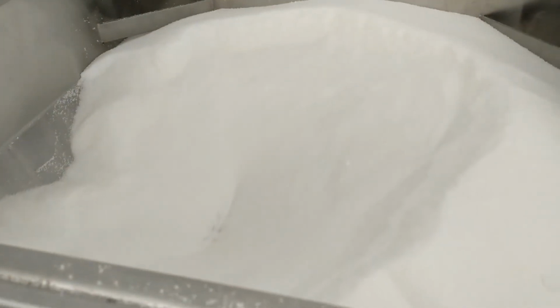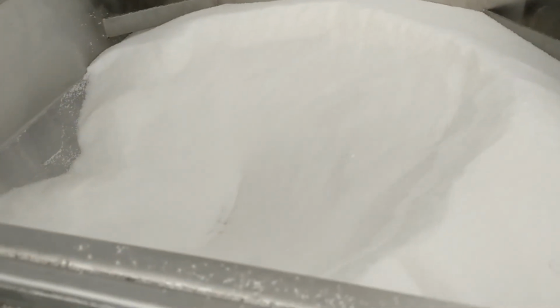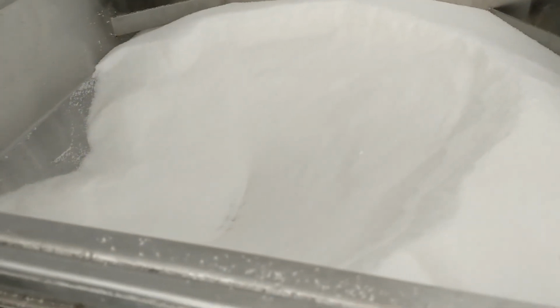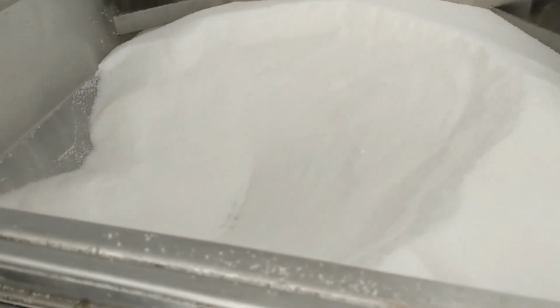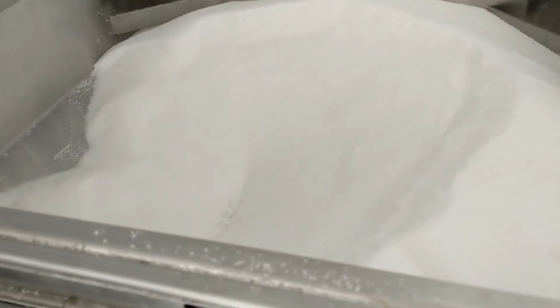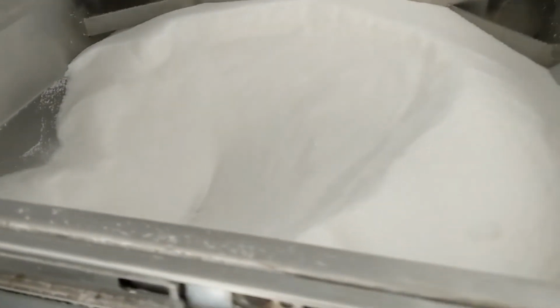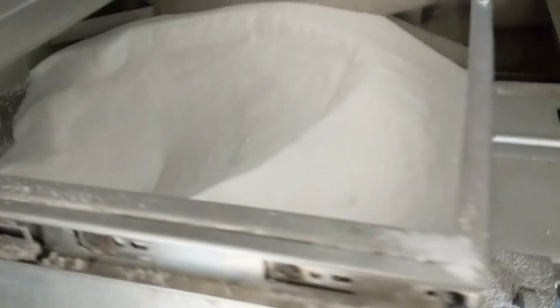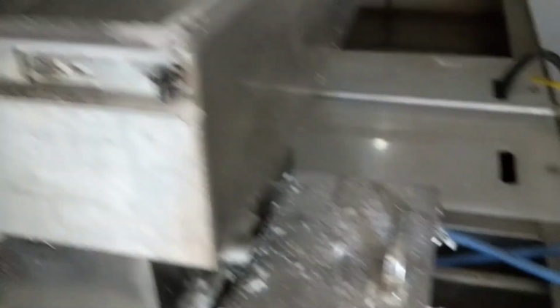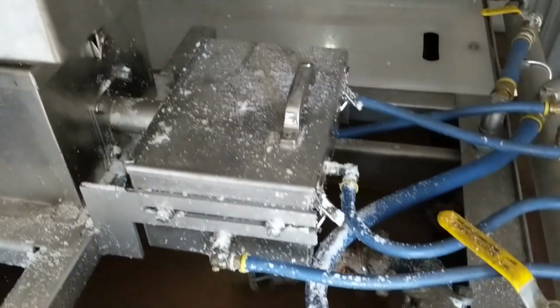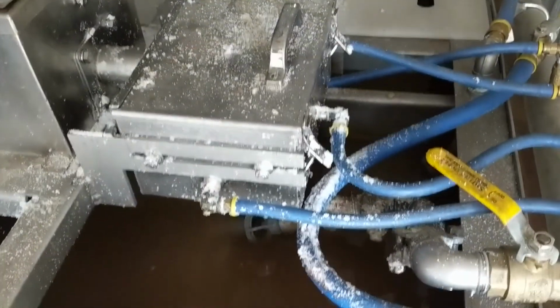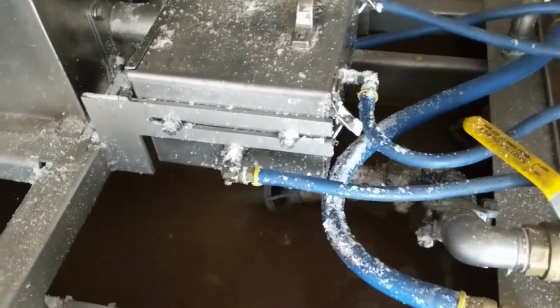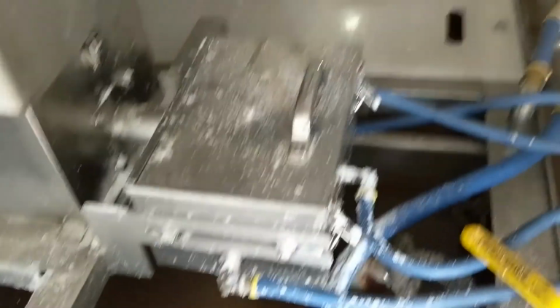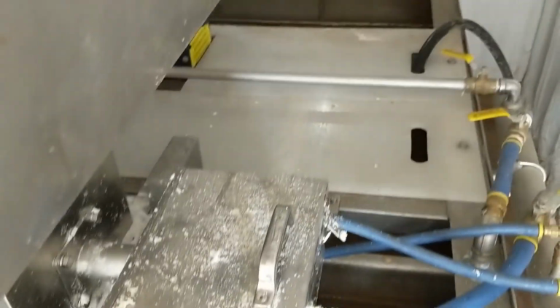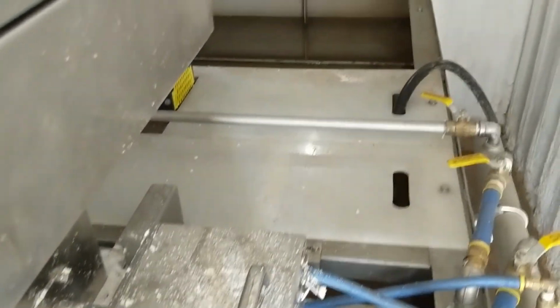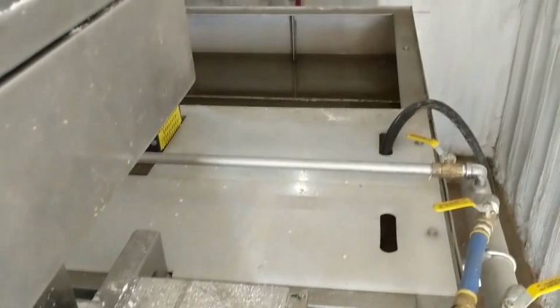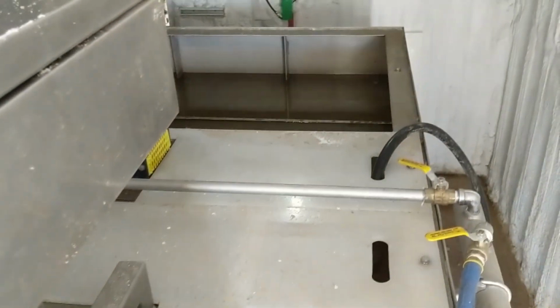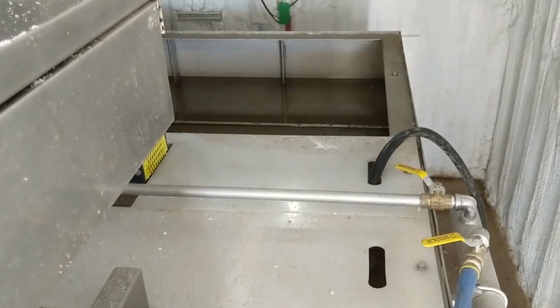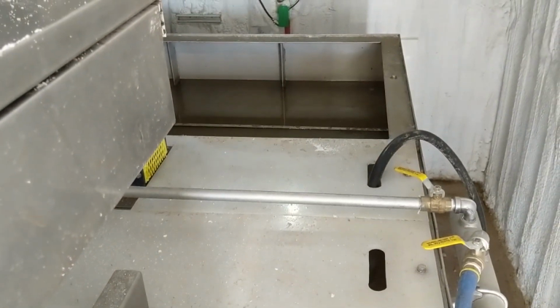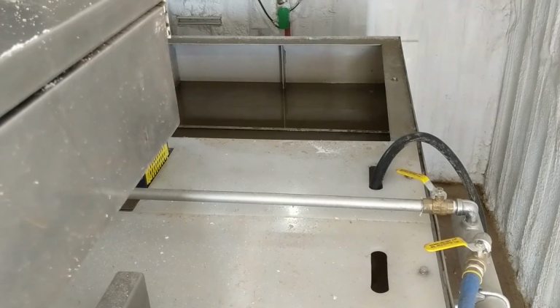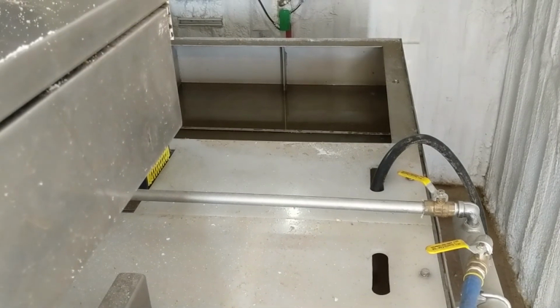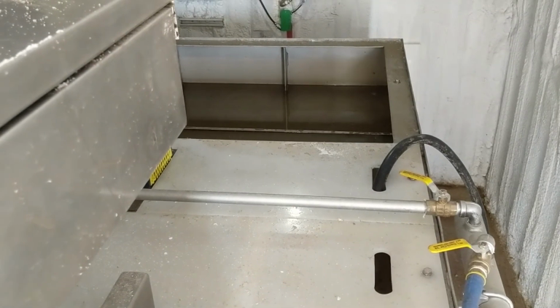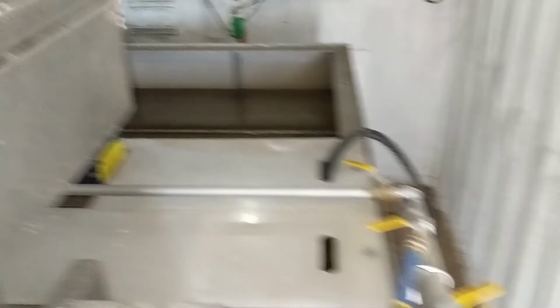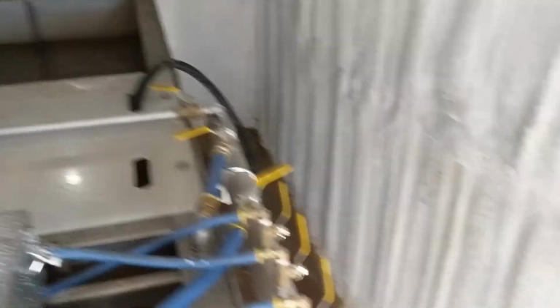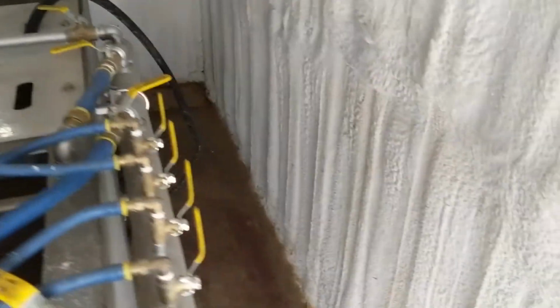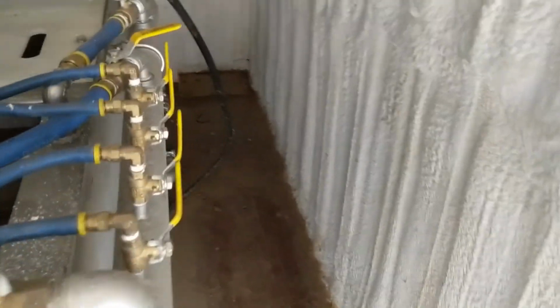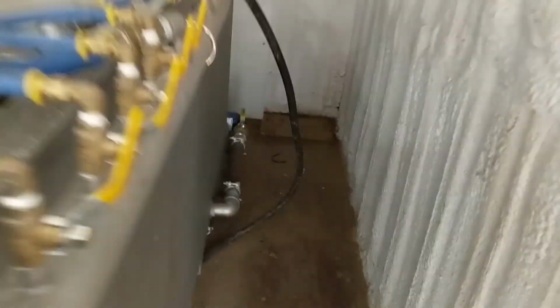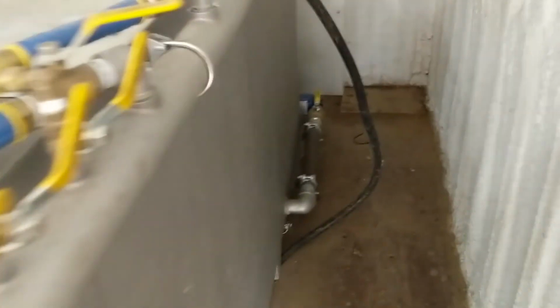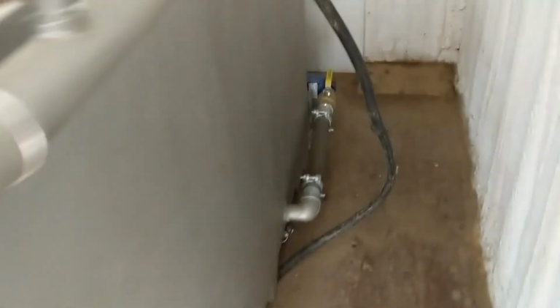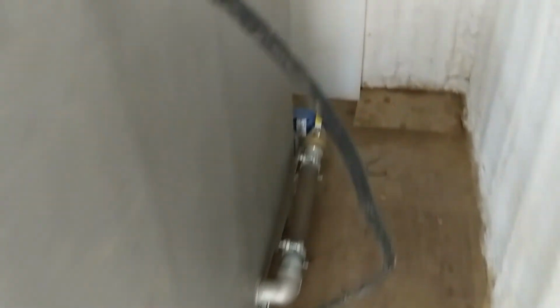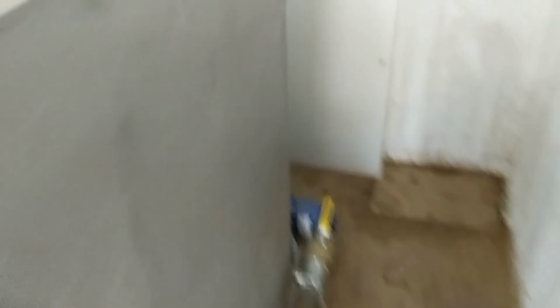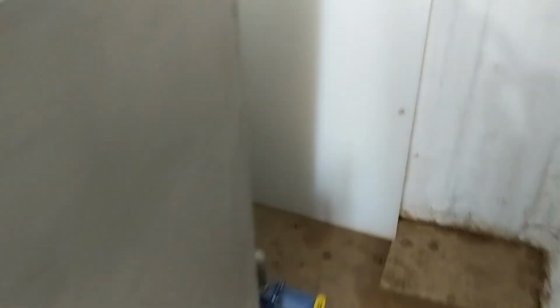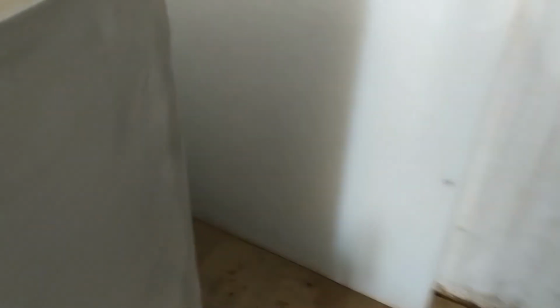The dry polymer is loaded here from 55-pound bags and mixed to a quarter-percent solution, aged, and then pumped into the process with these two dosing pumps.